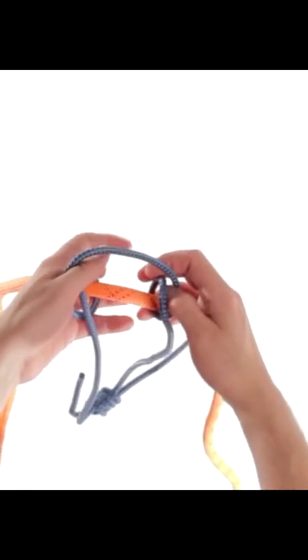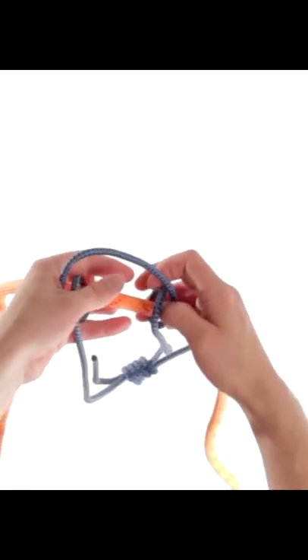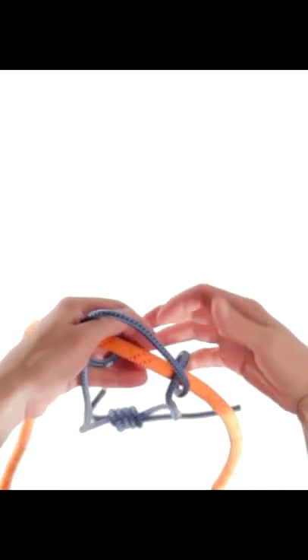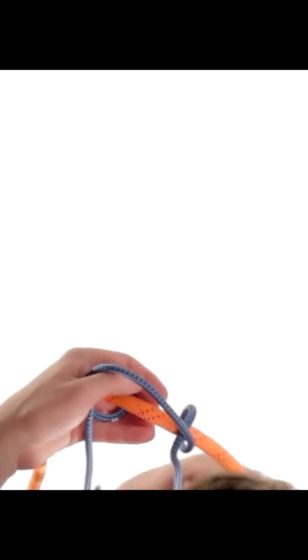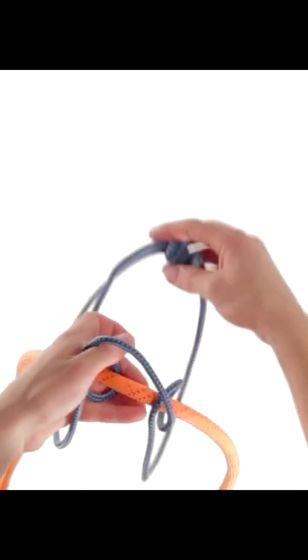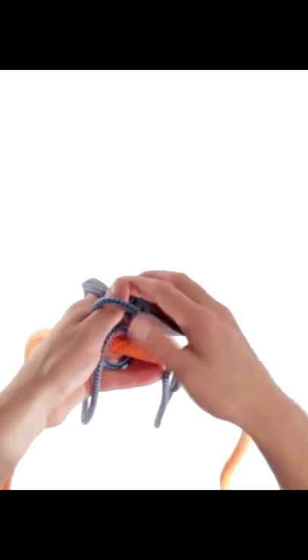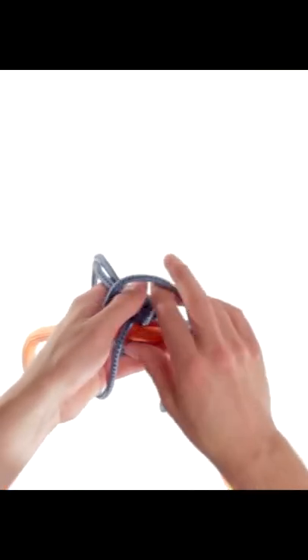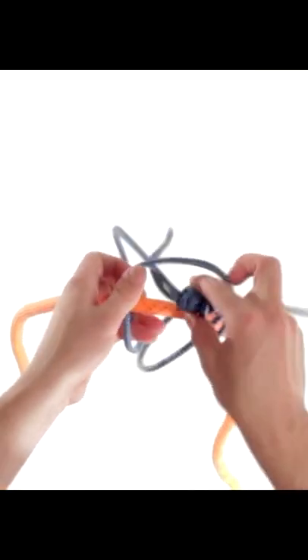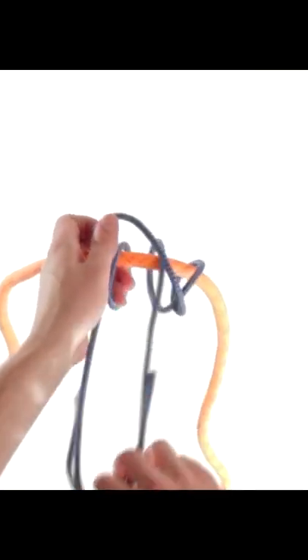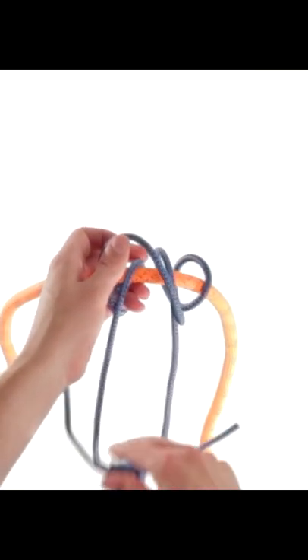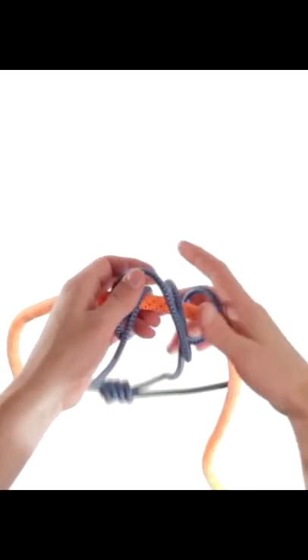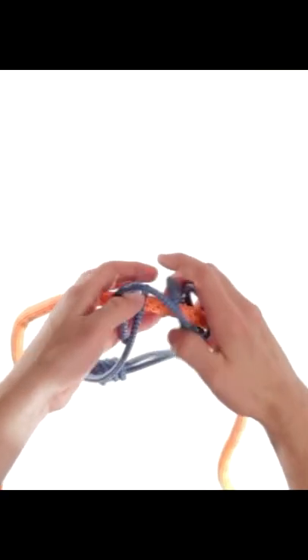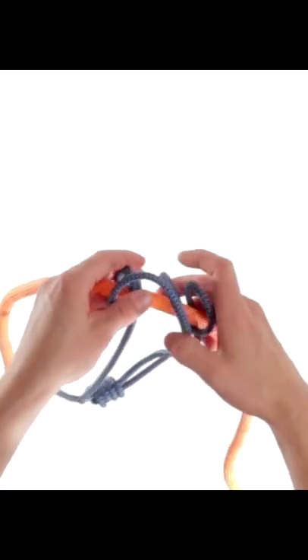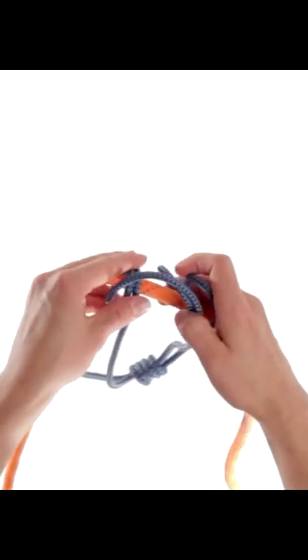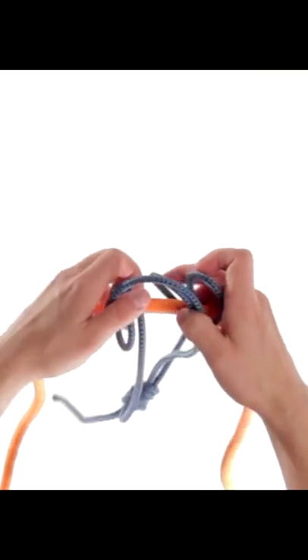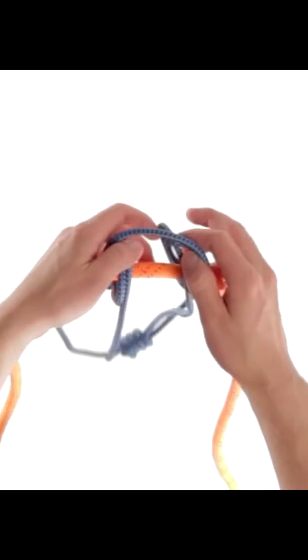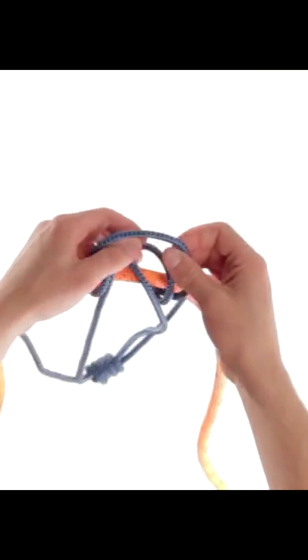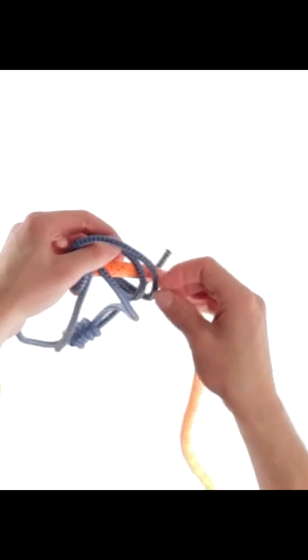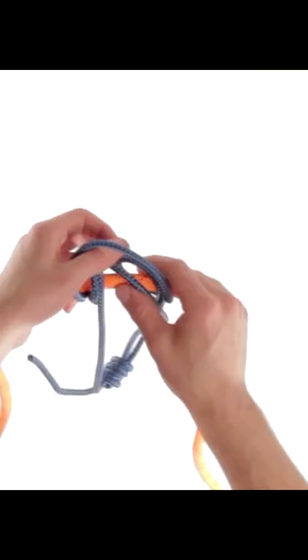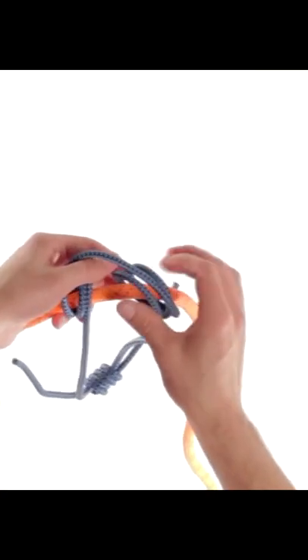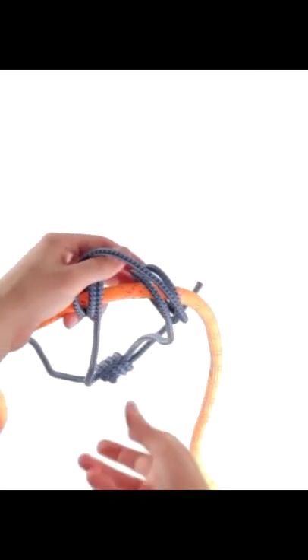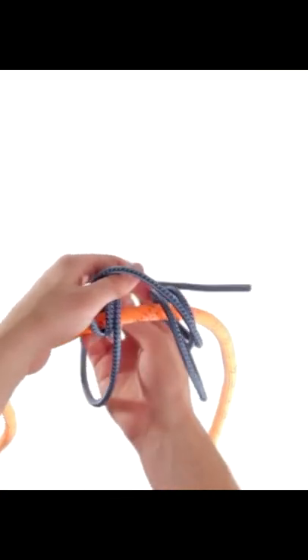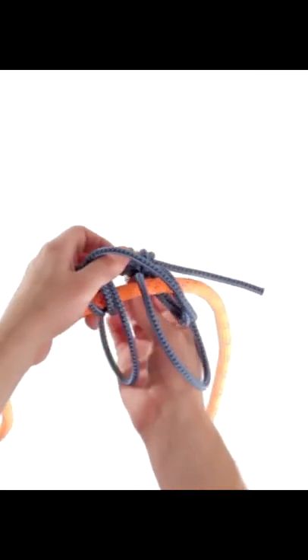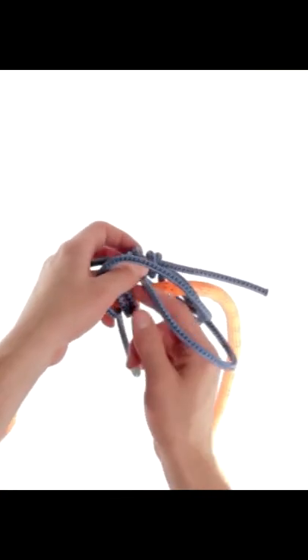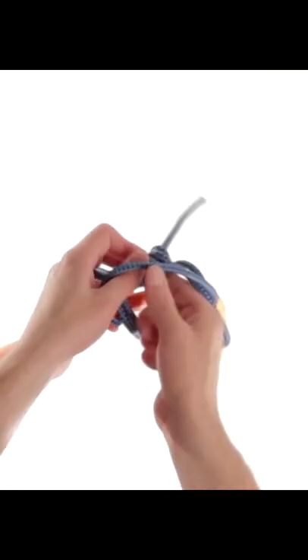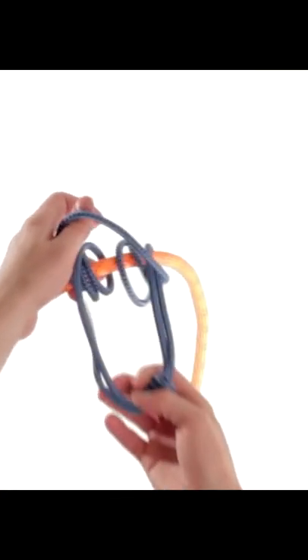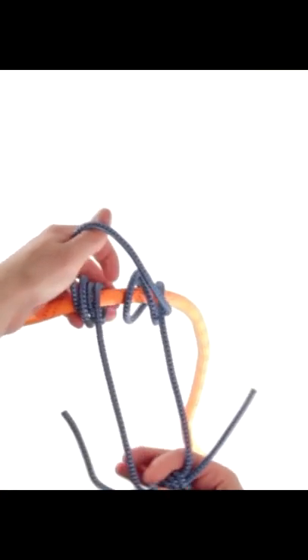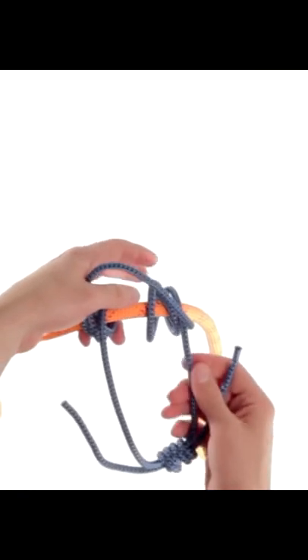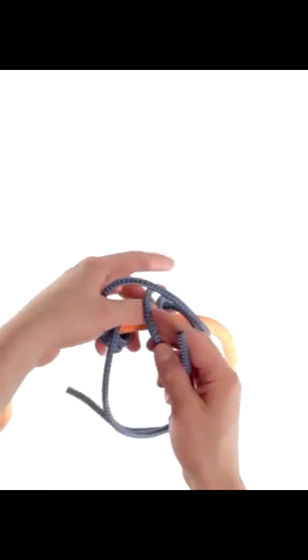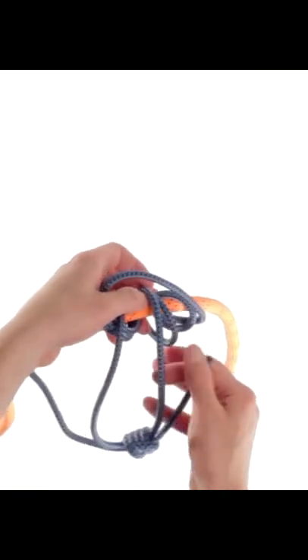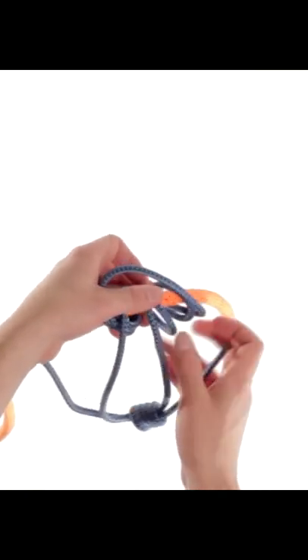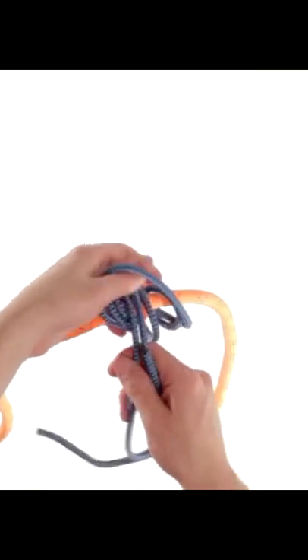Pass a knot around the rope three times inside the loop. Be sure to align the turns neatly so they lay along each other.